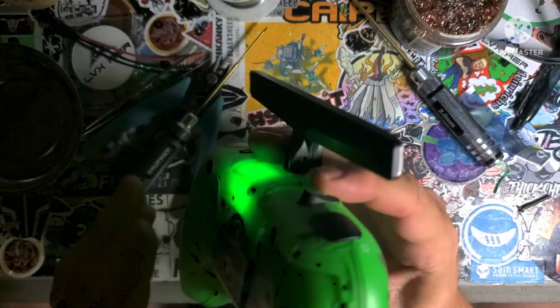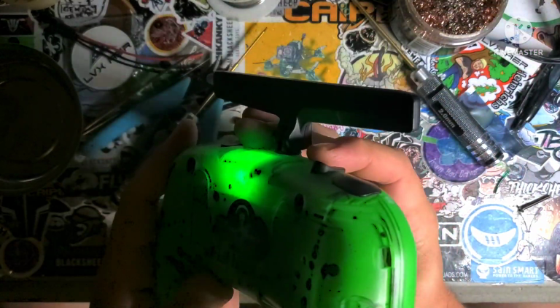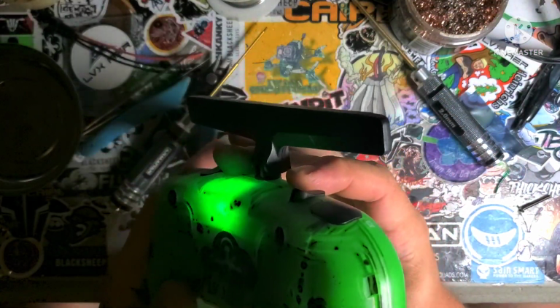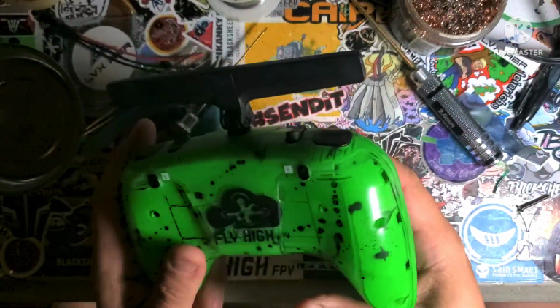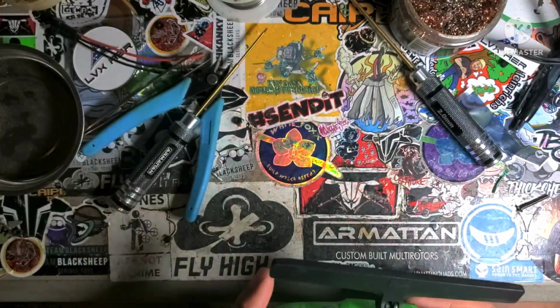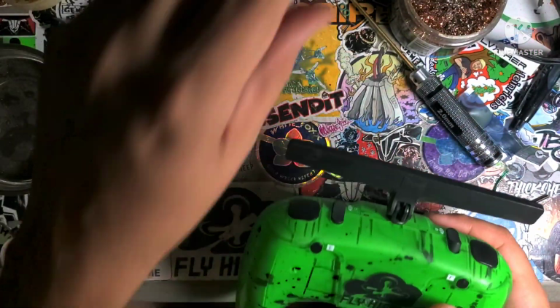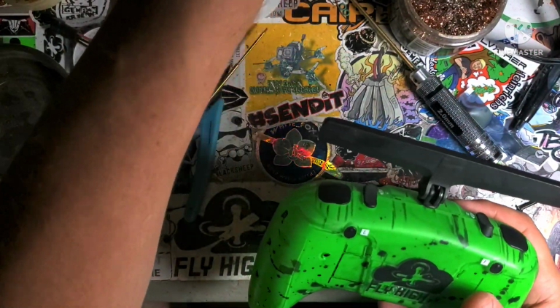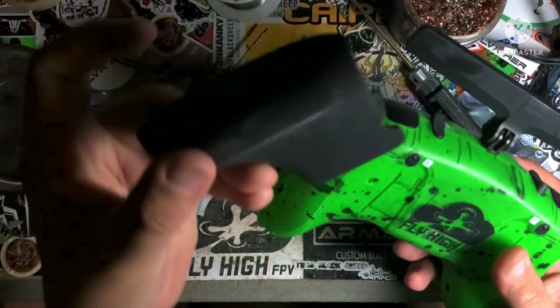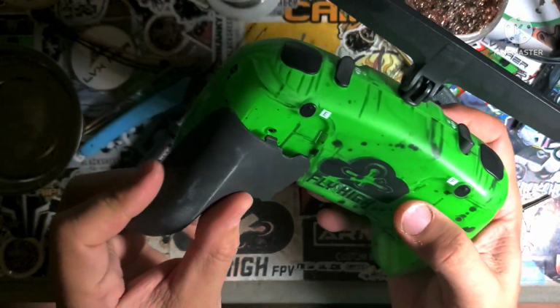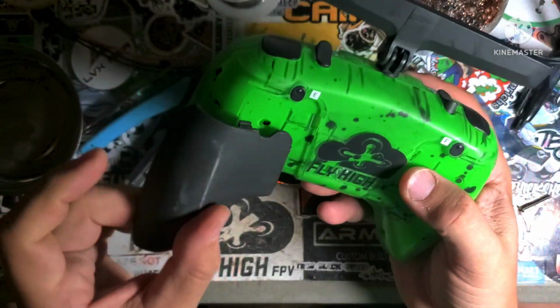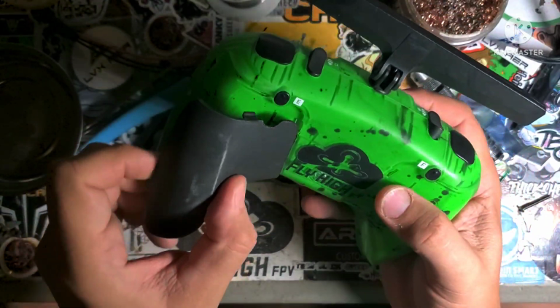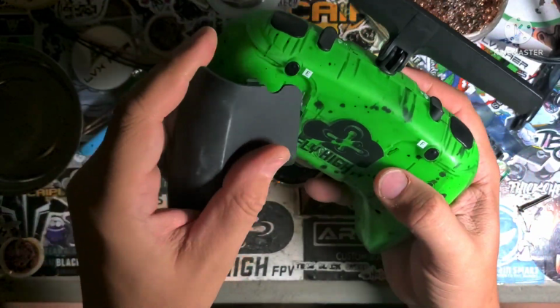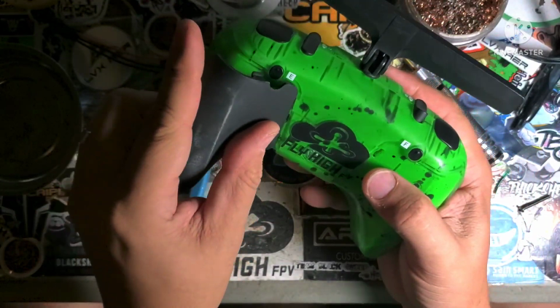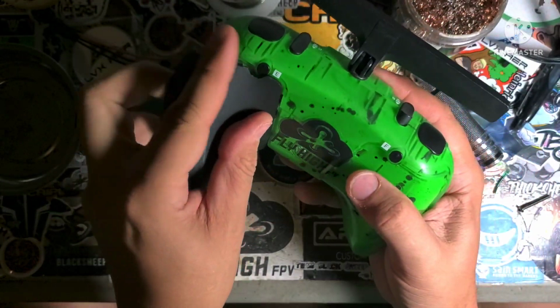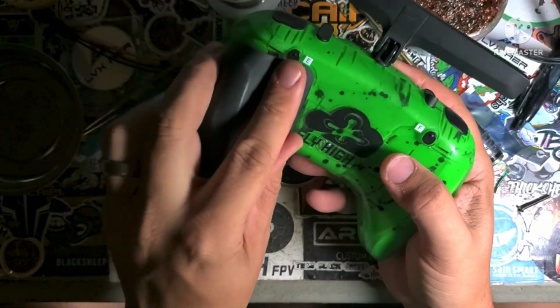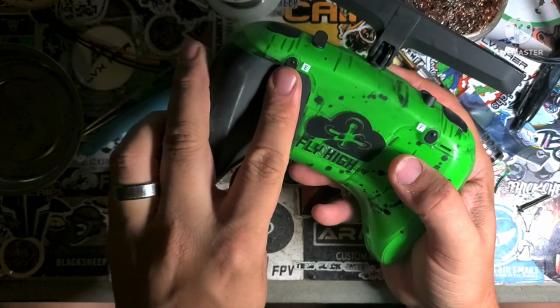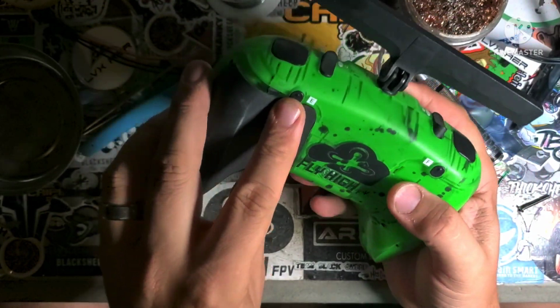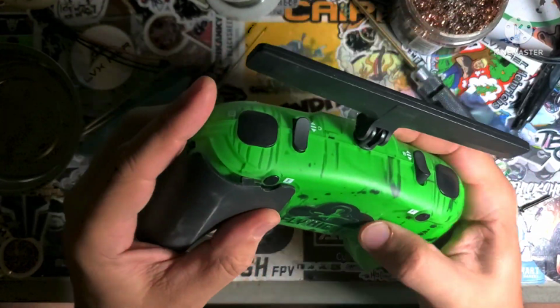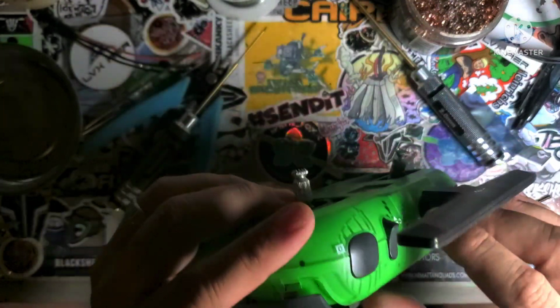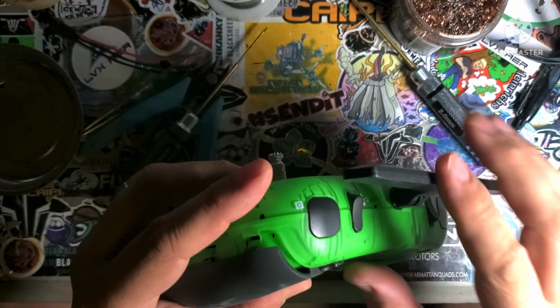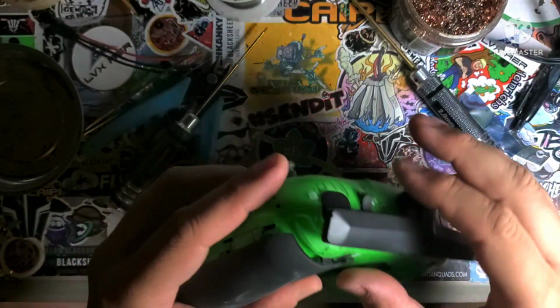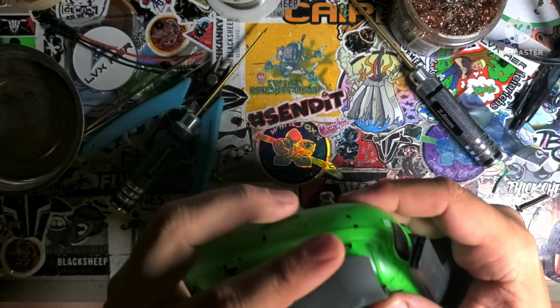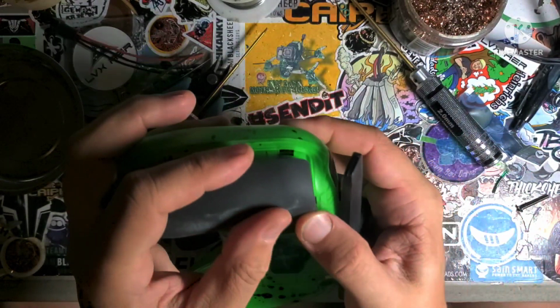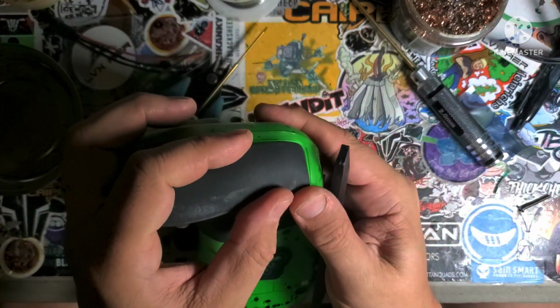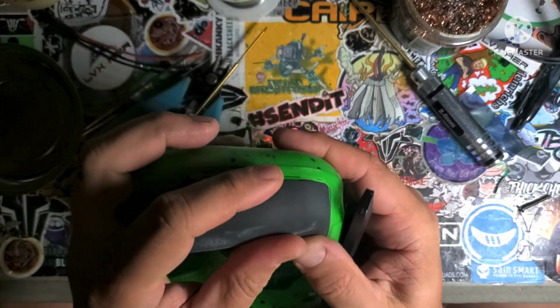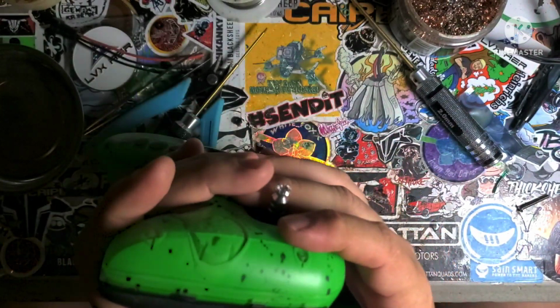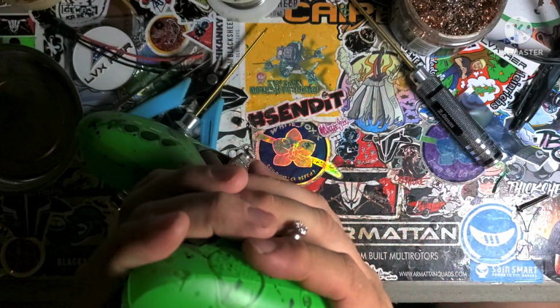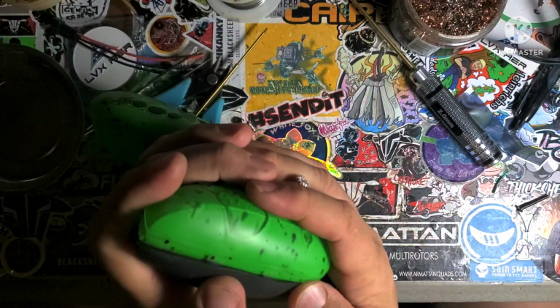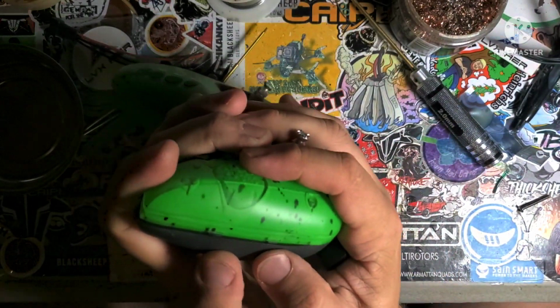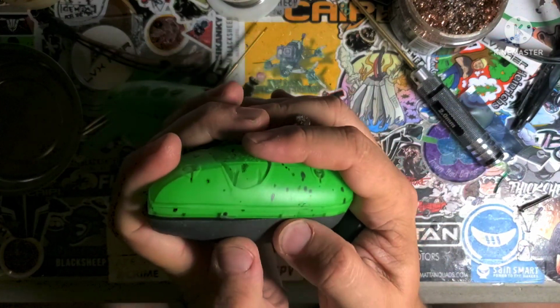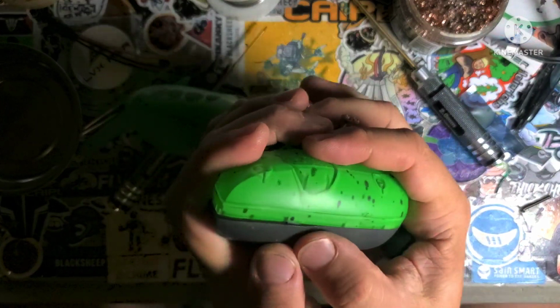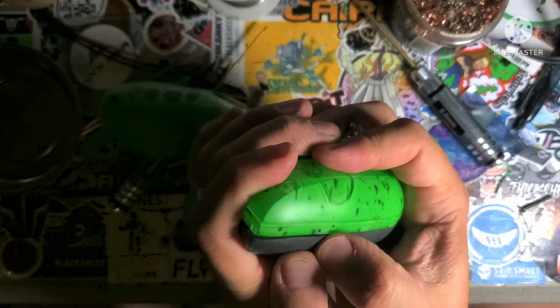Always do the insides here first and just work my way around one tab at a time.